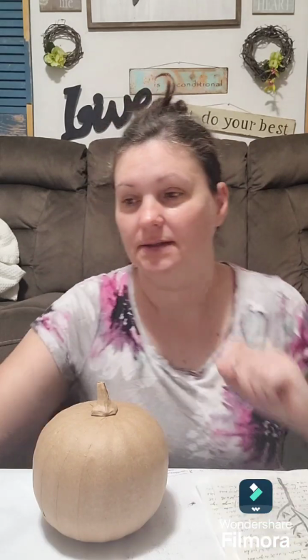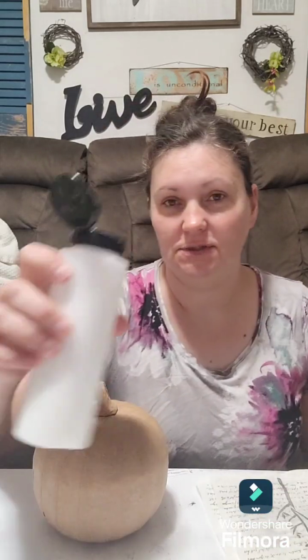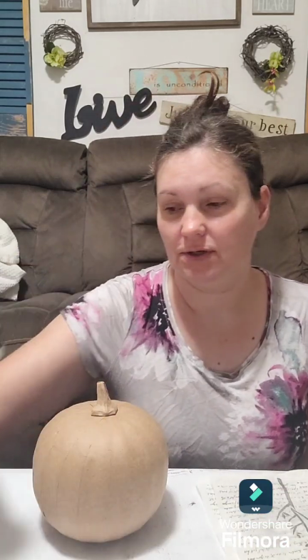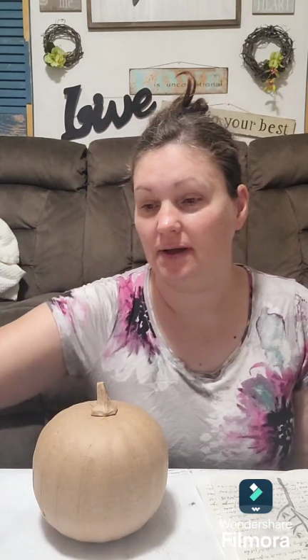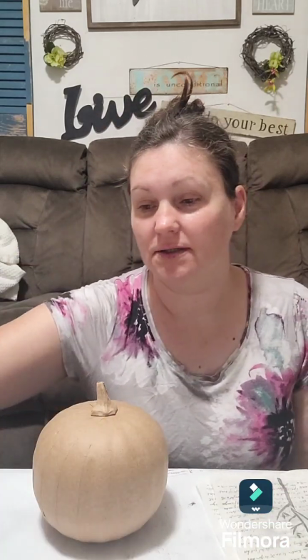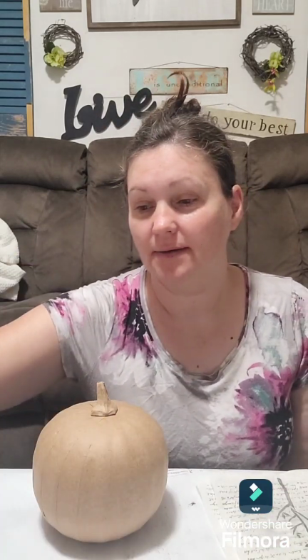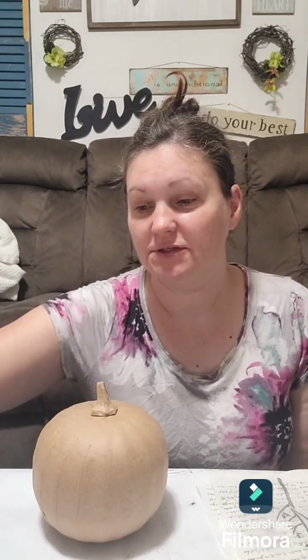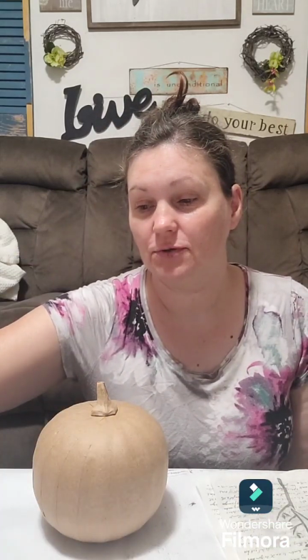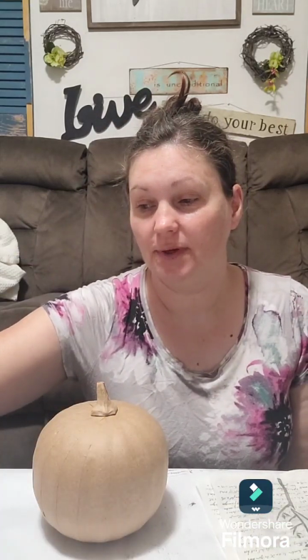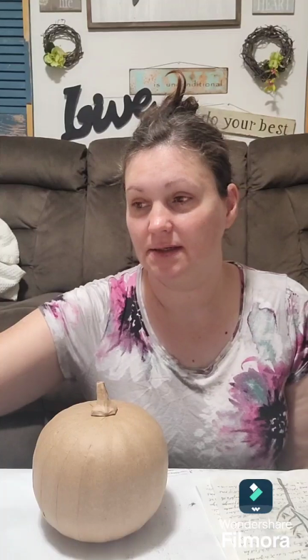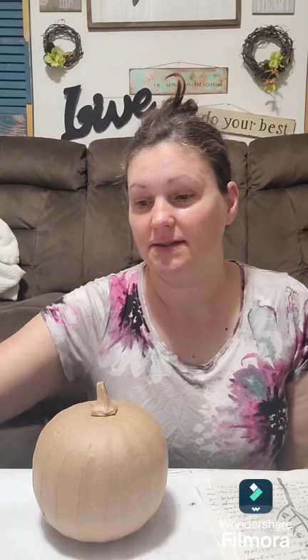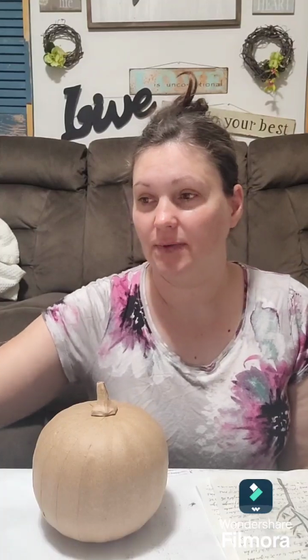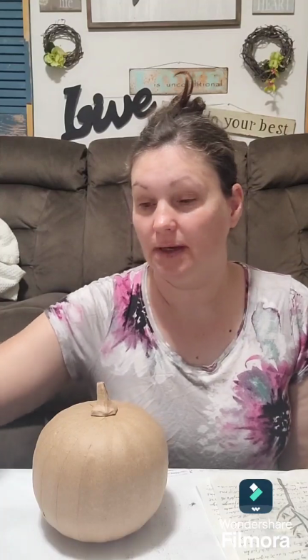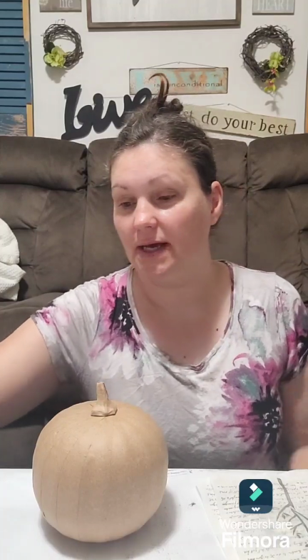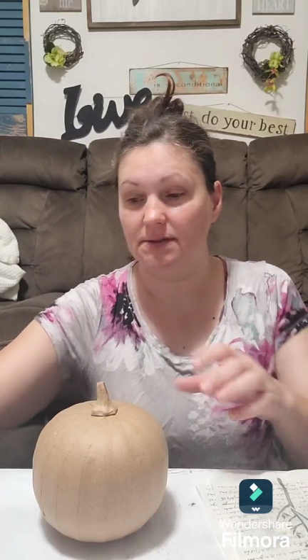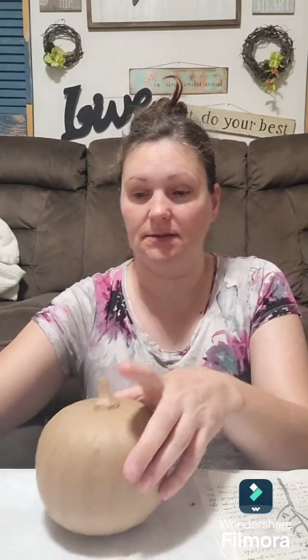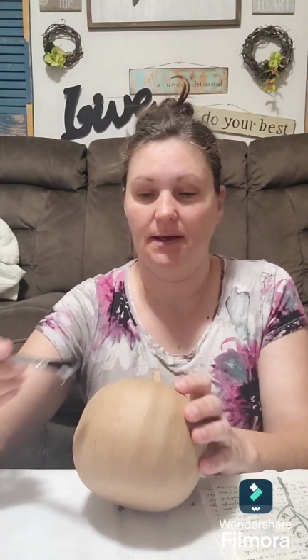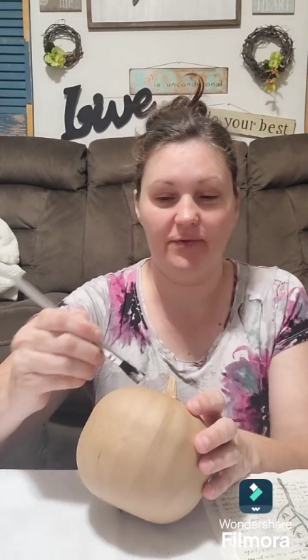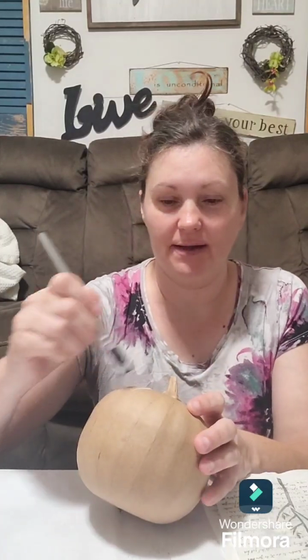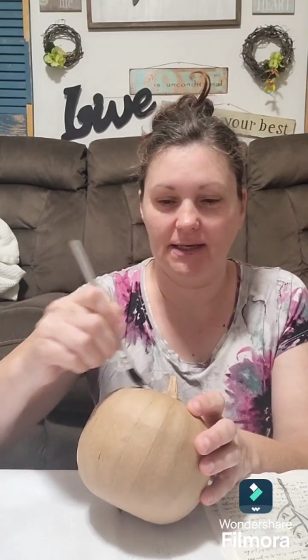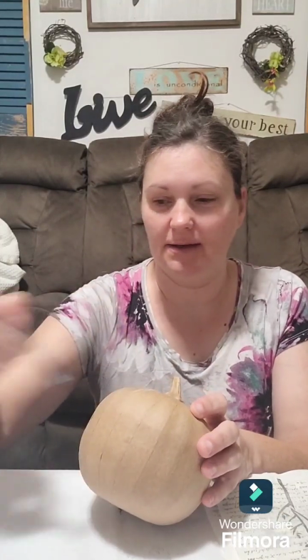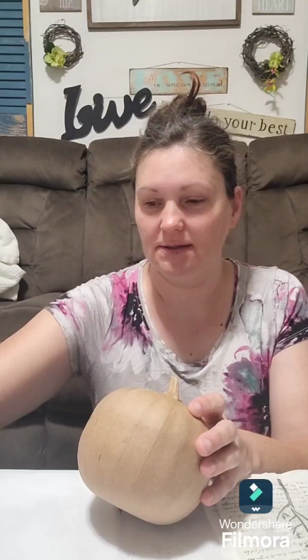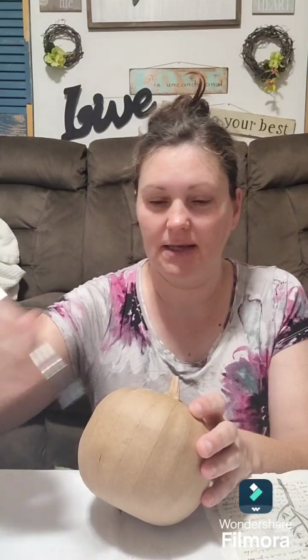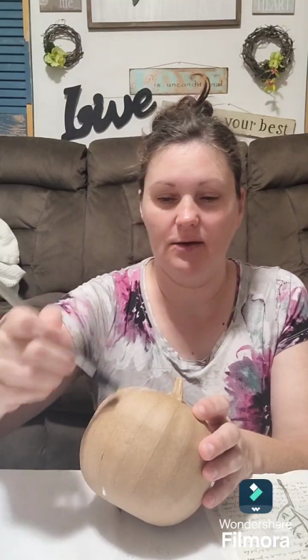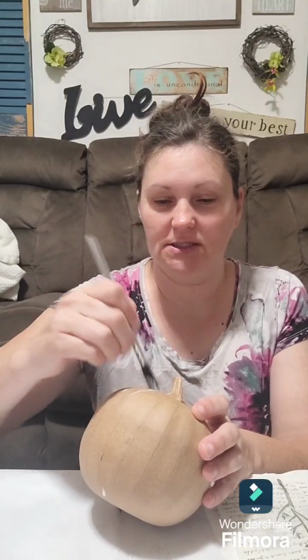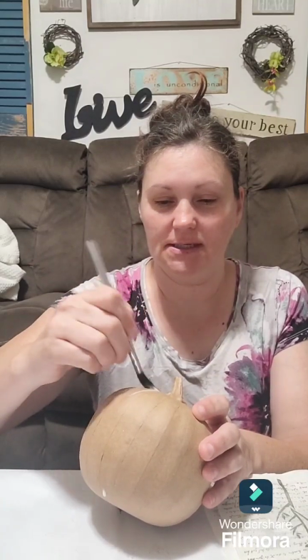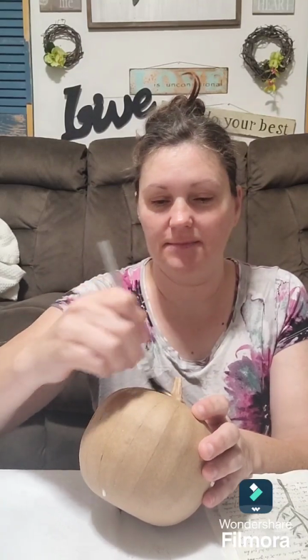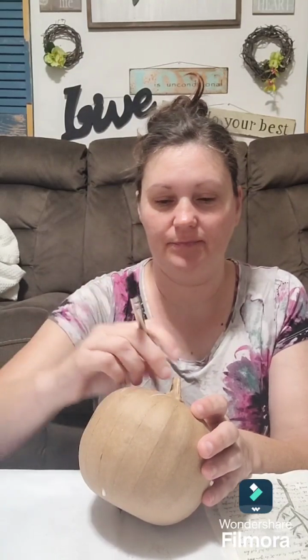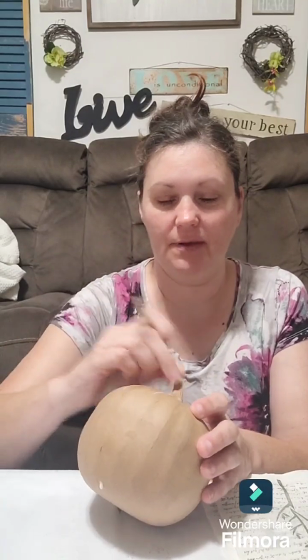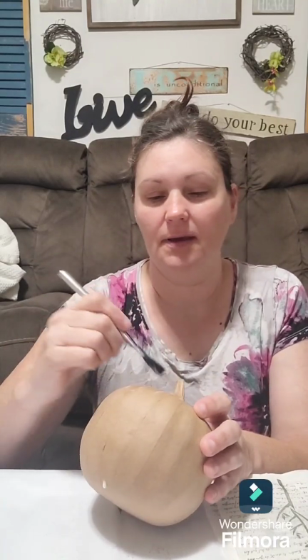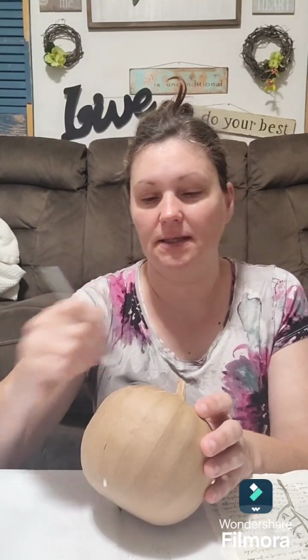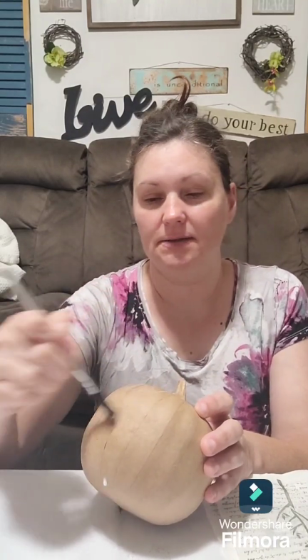I'm just going to use school glue and water mixed. That's going to be my medium today because I still haven't been out to get anything else, and it works just as good as anything else.